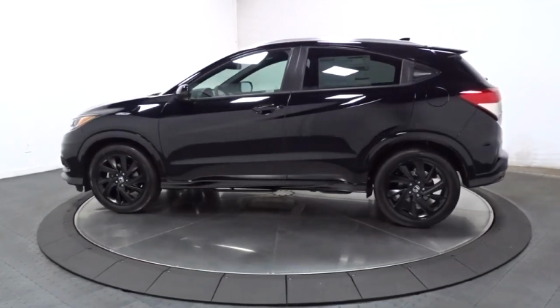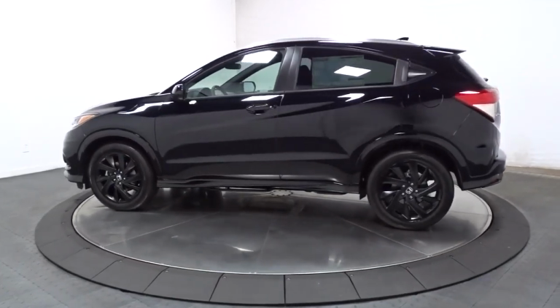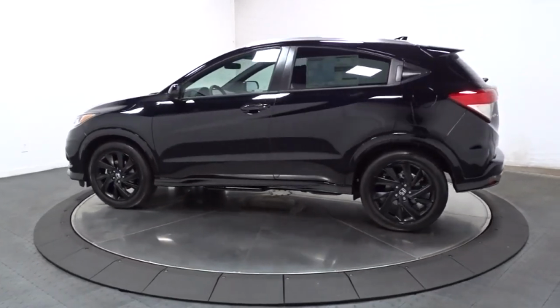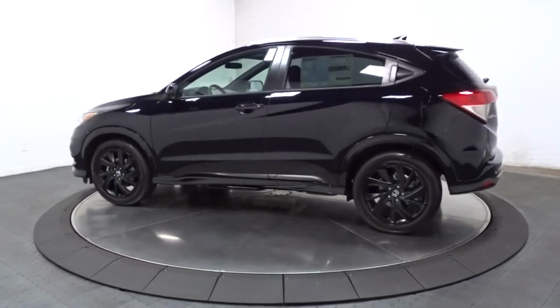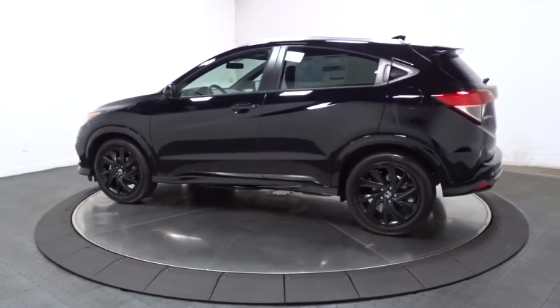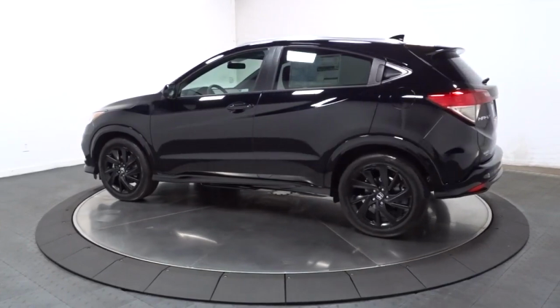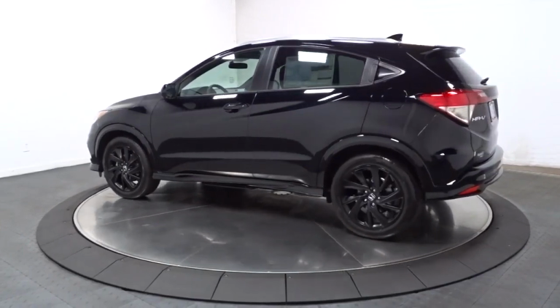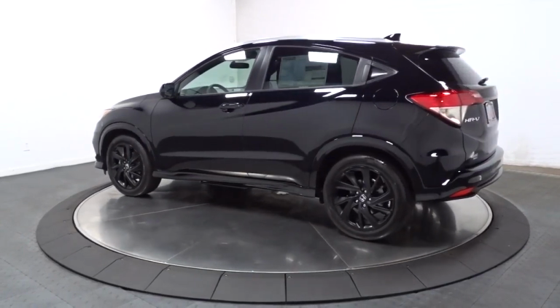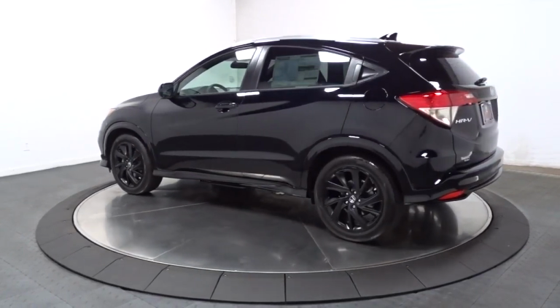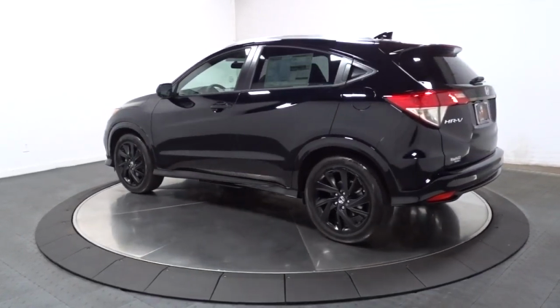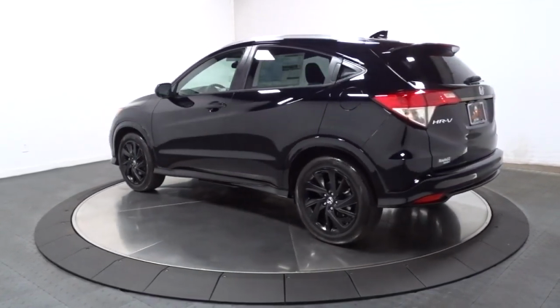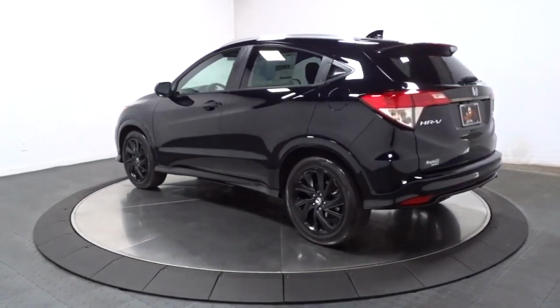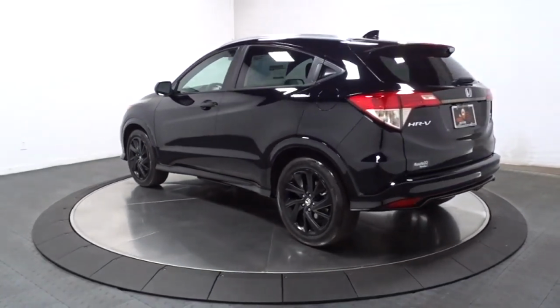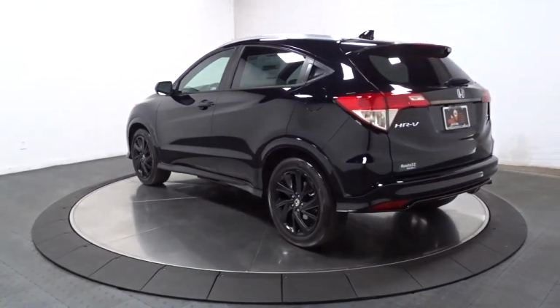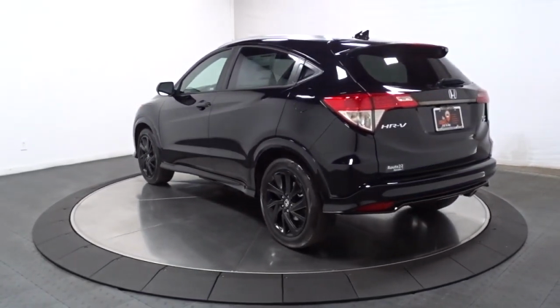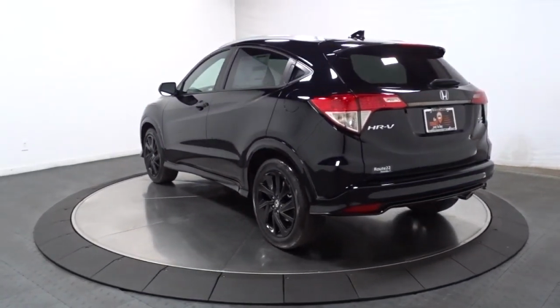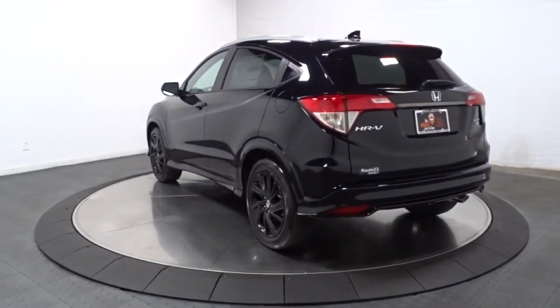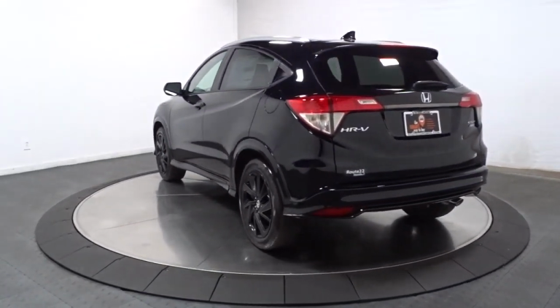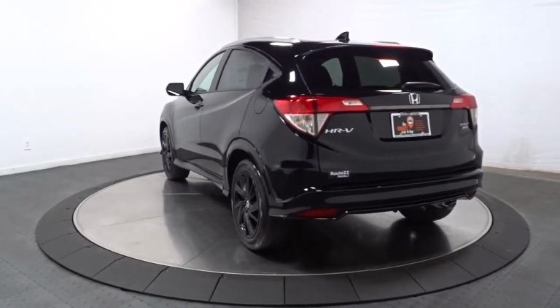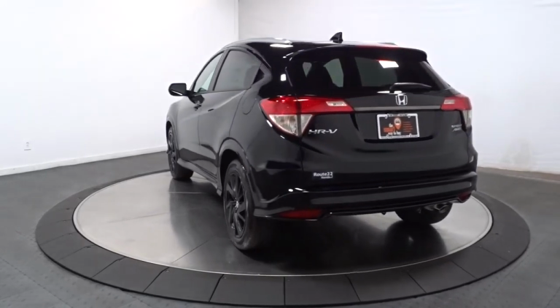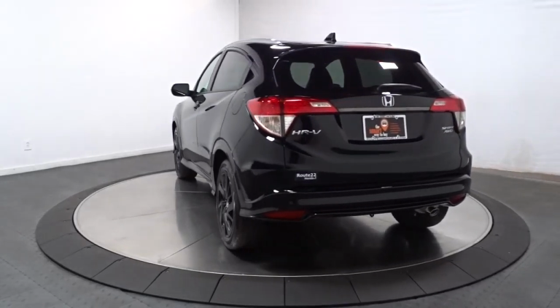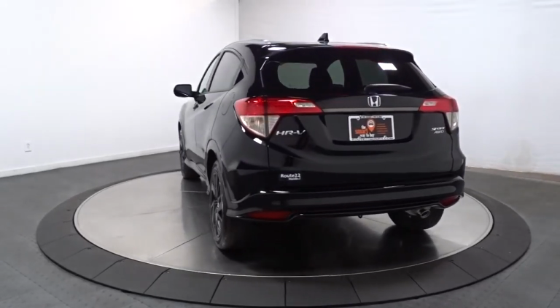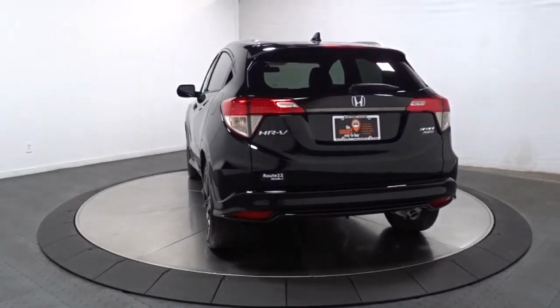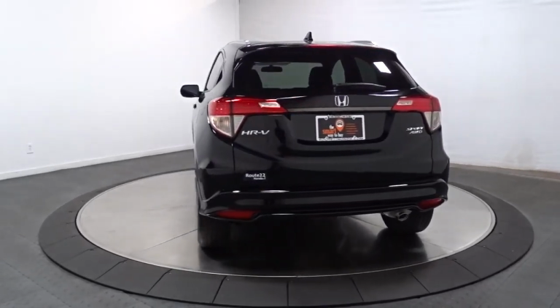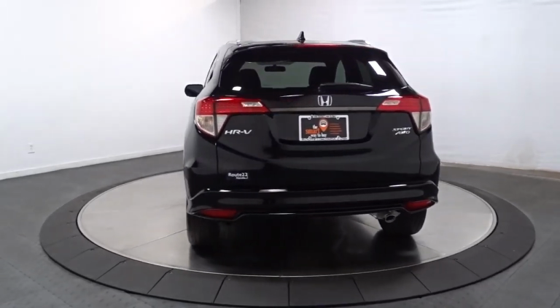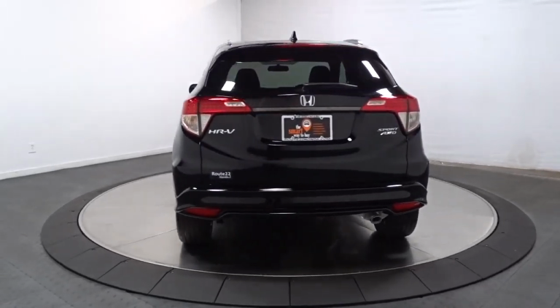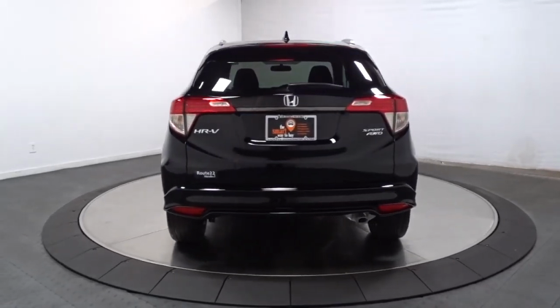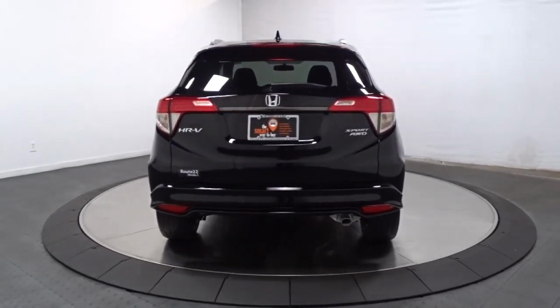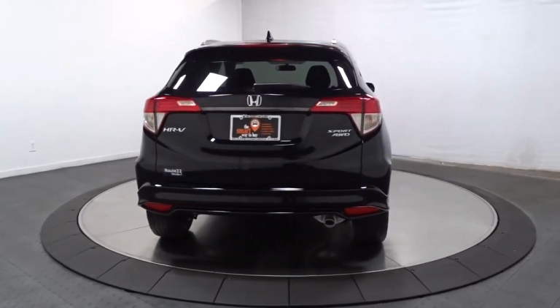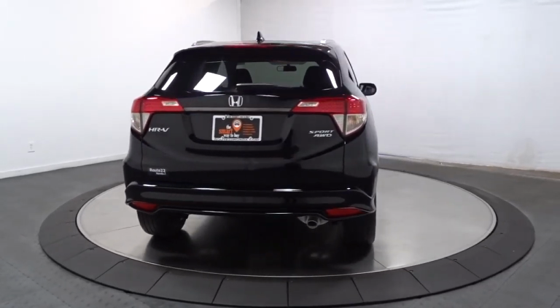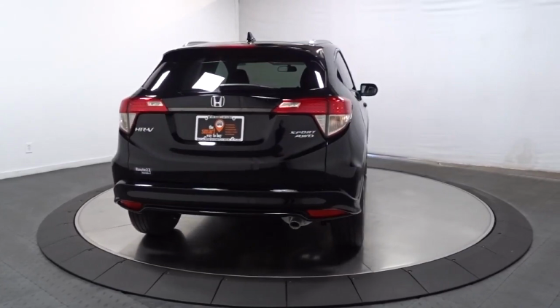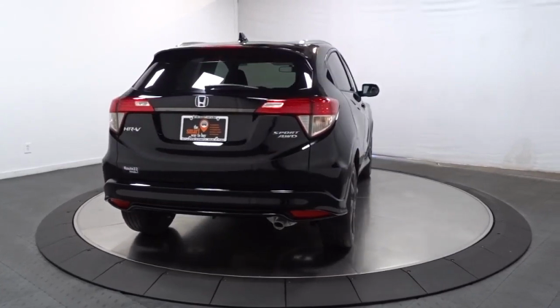This practical, comfortable mini crossover was designed with your active lifestyle in mind. This Honda HR-V is the perfect blend of comfort, convenience, and cleverness. Come in for a test drive experience and take a closer look.